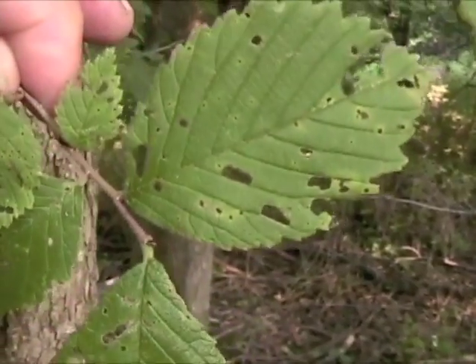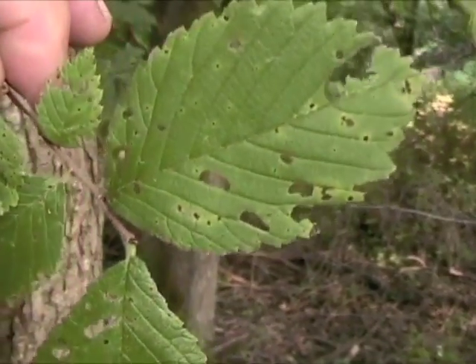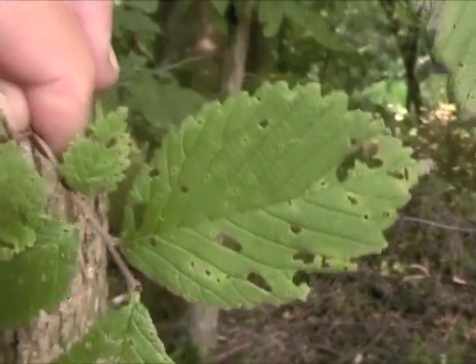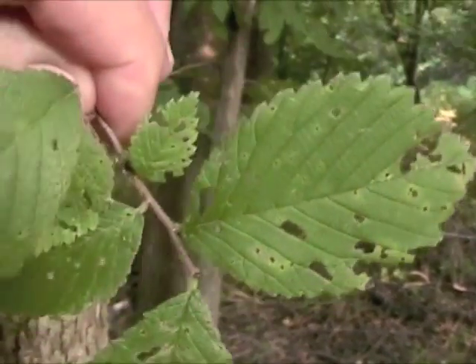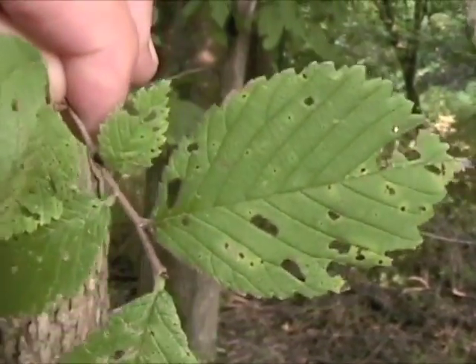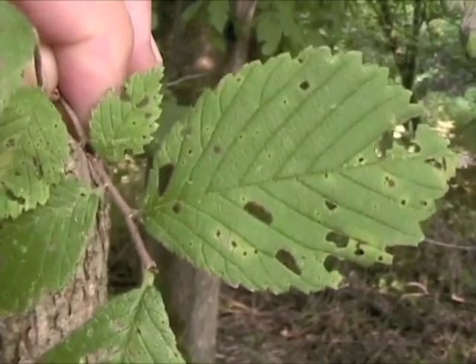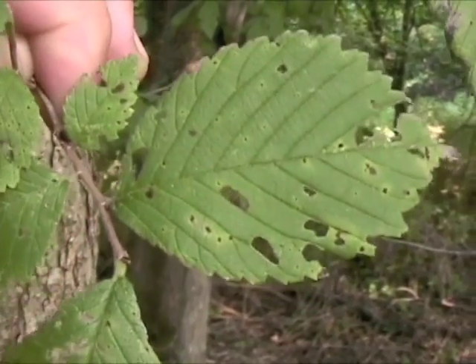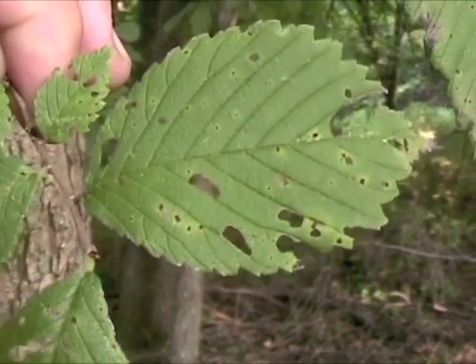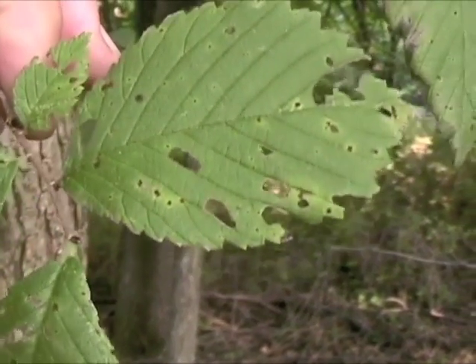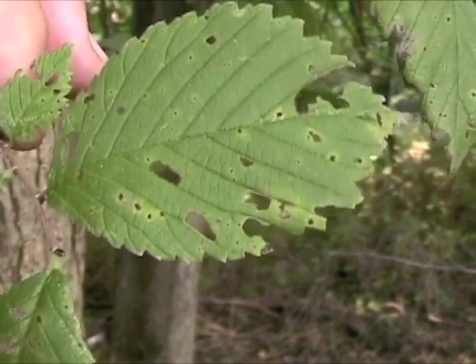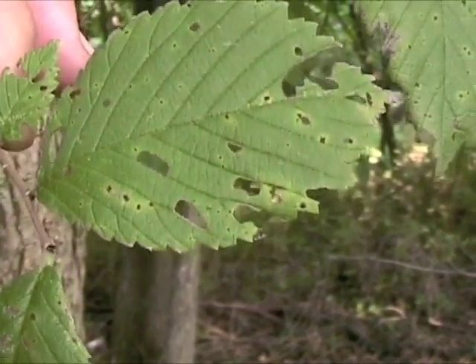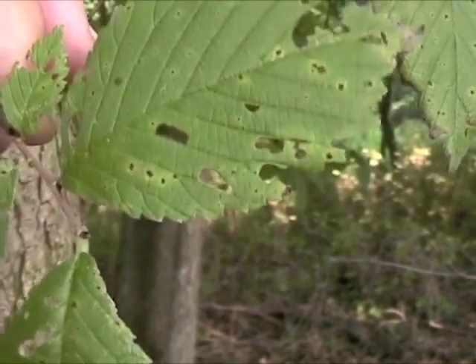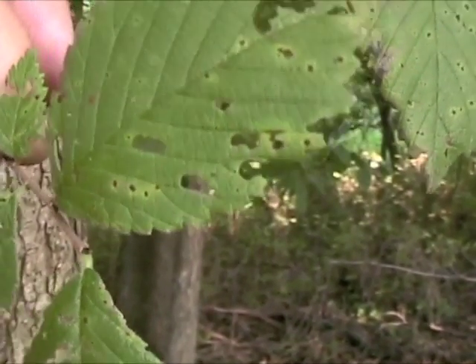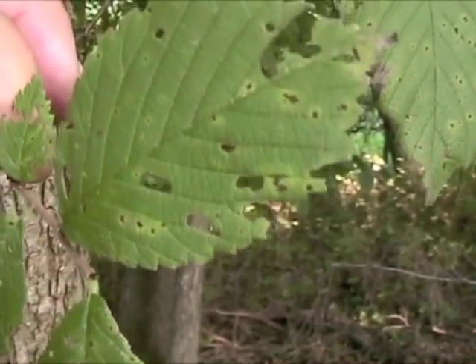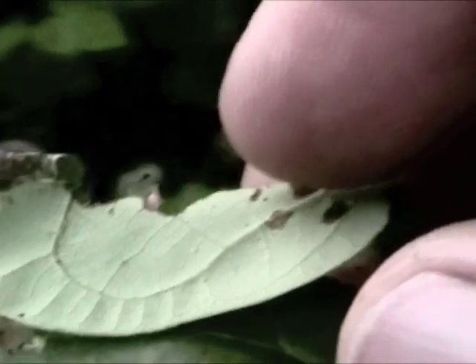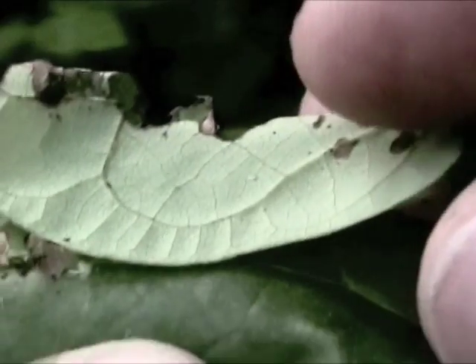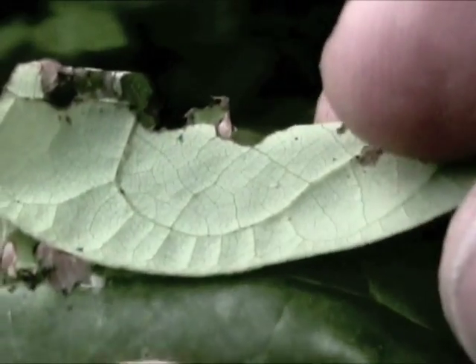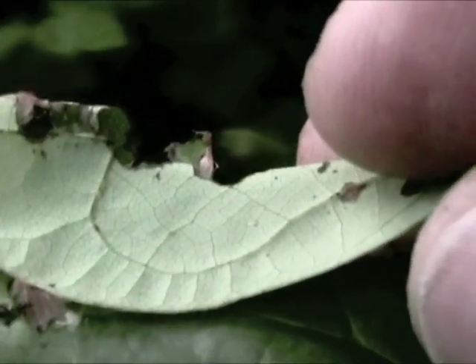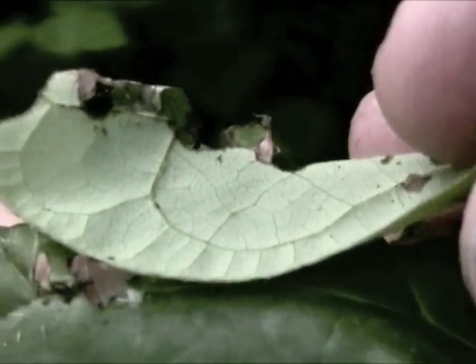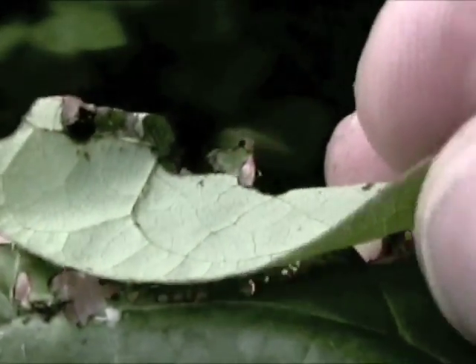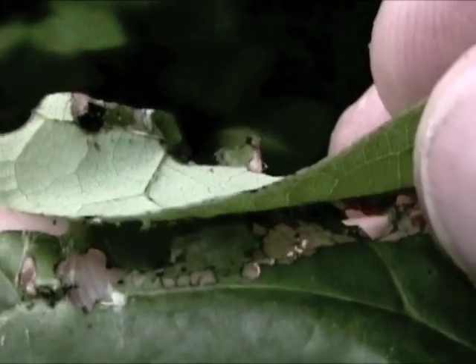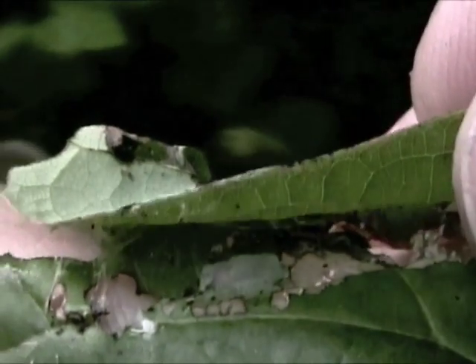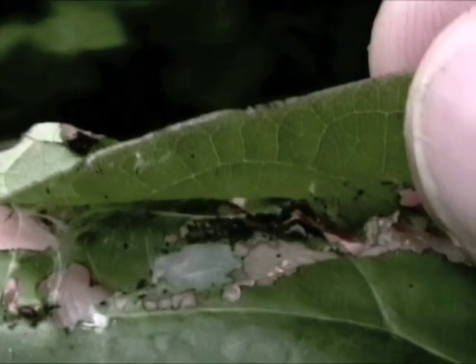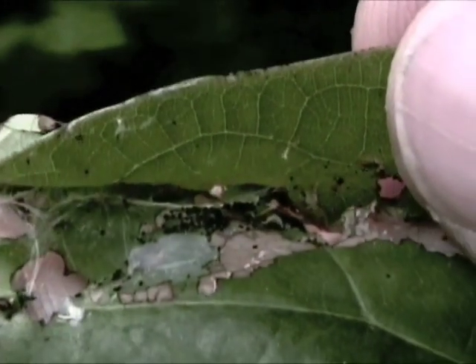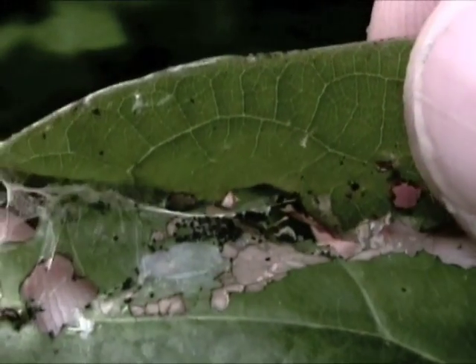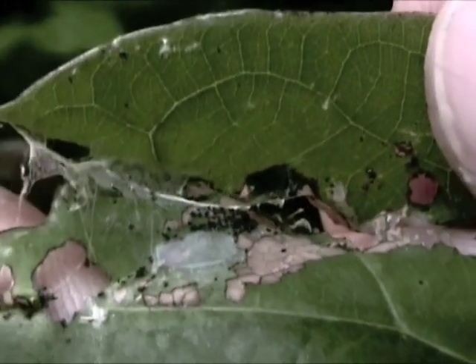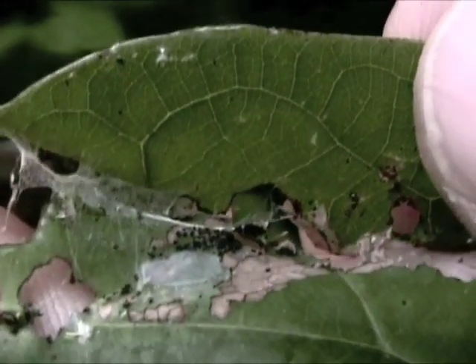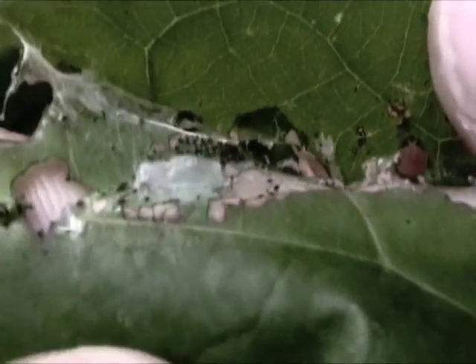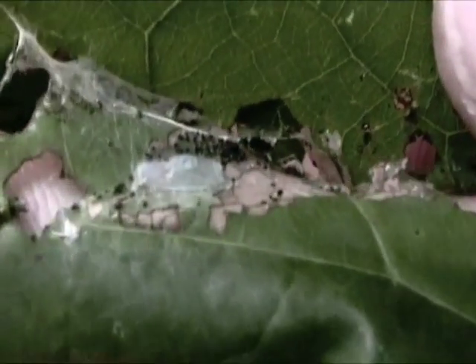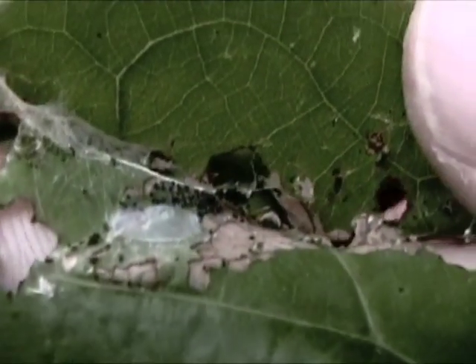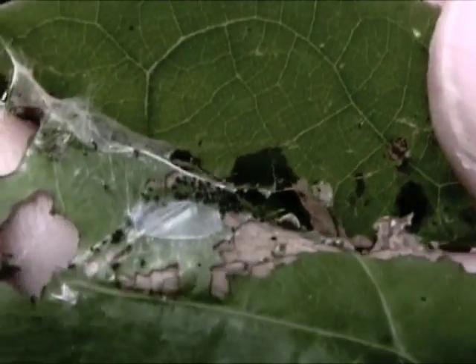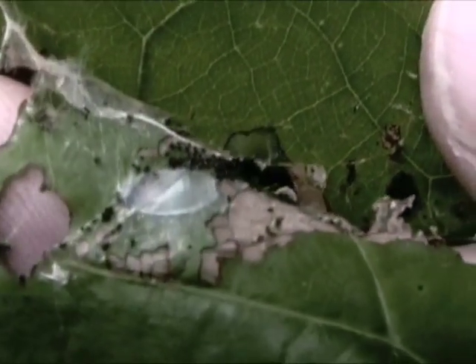Nature has many adaptations for converting plant sugars to proteins. Insects provide many interesting illustrations. I'm Mike Blair for Kansas Wildlife and Parks.